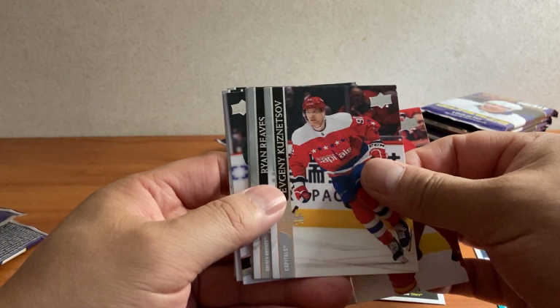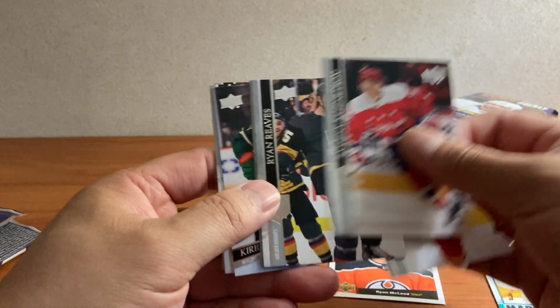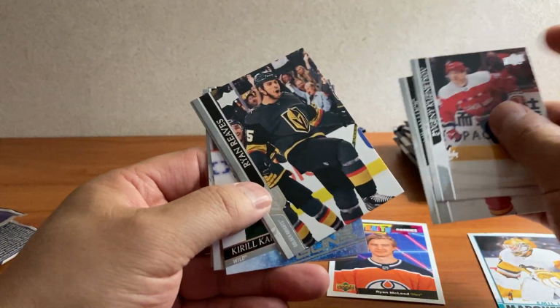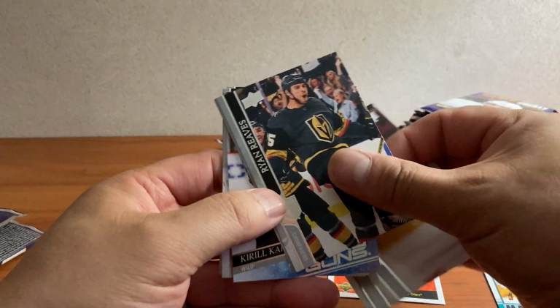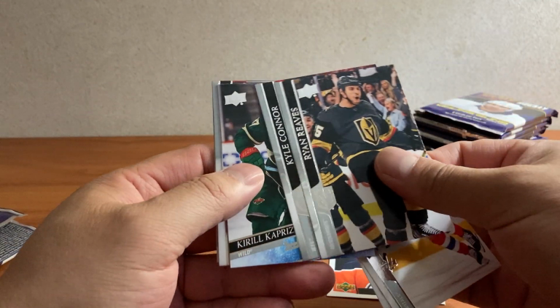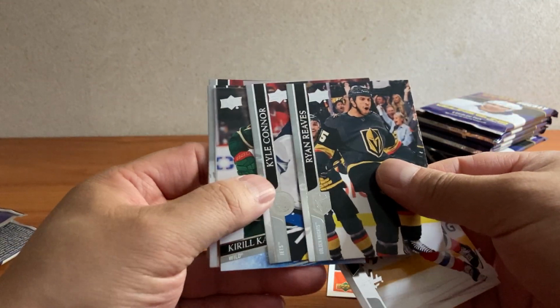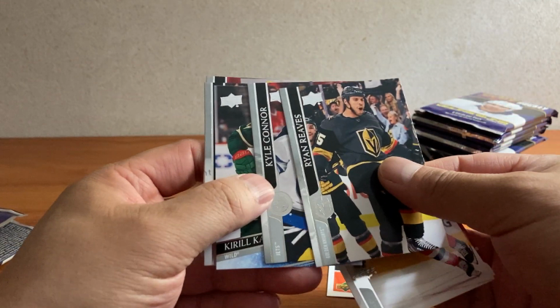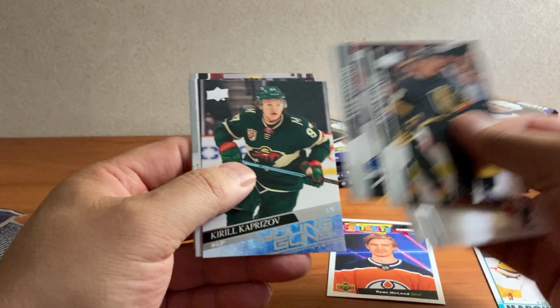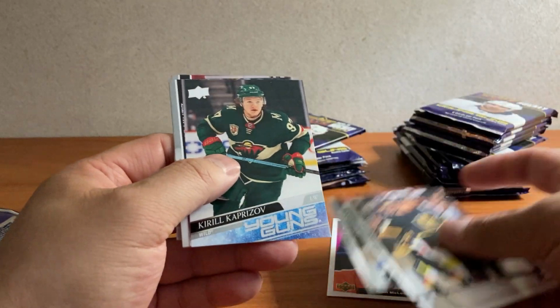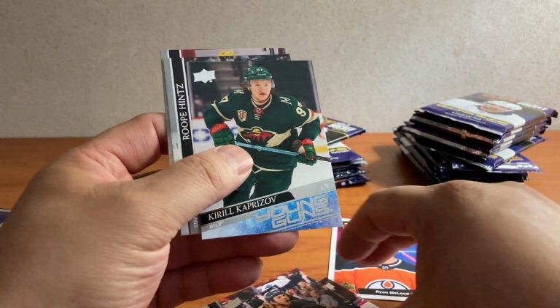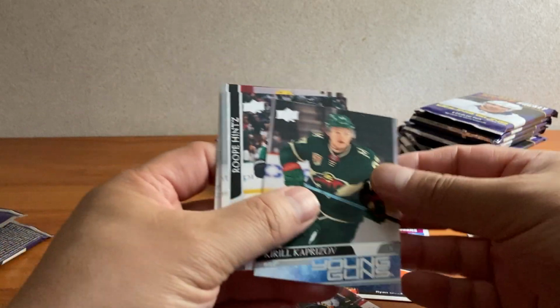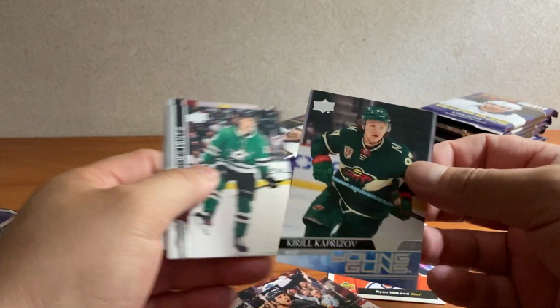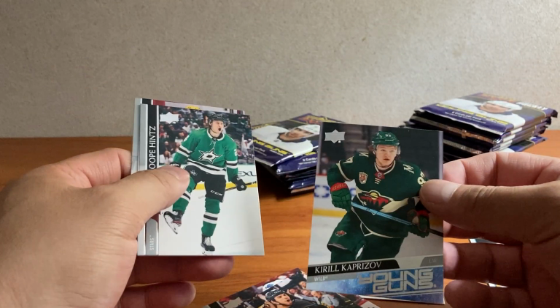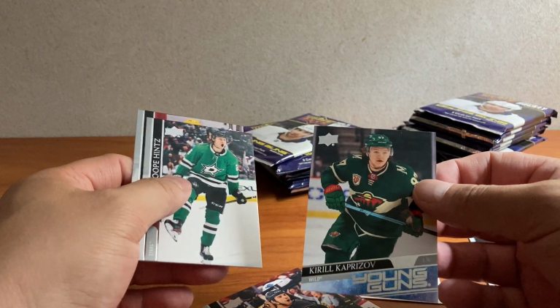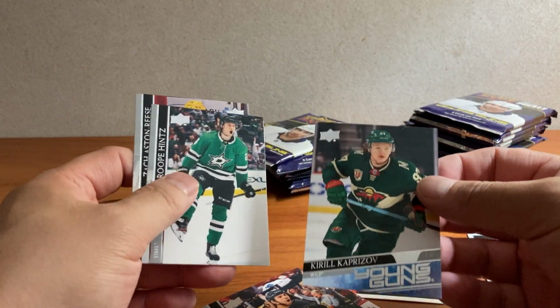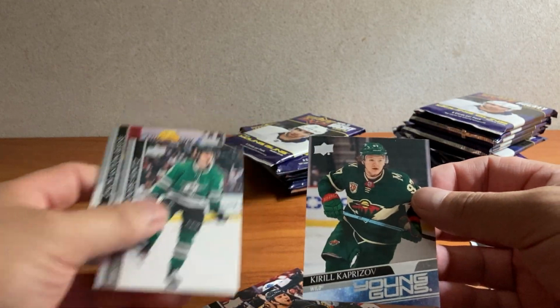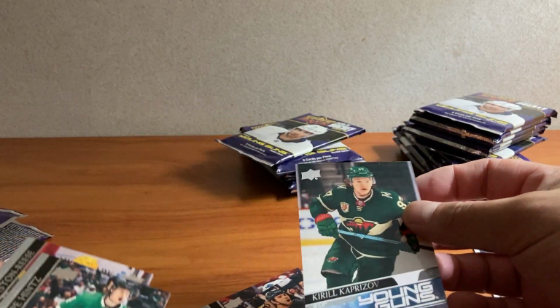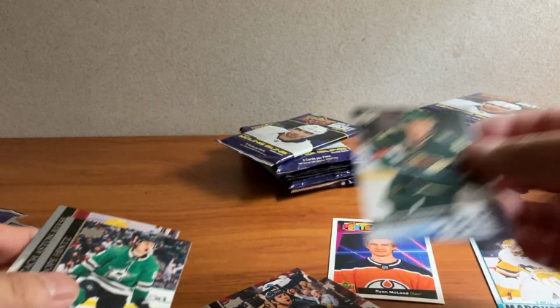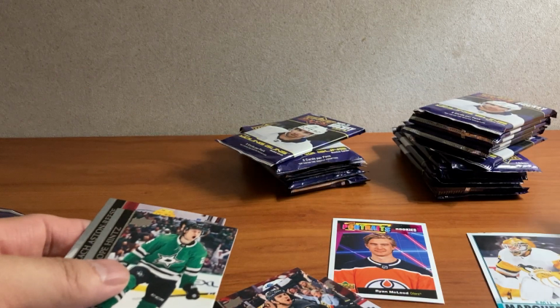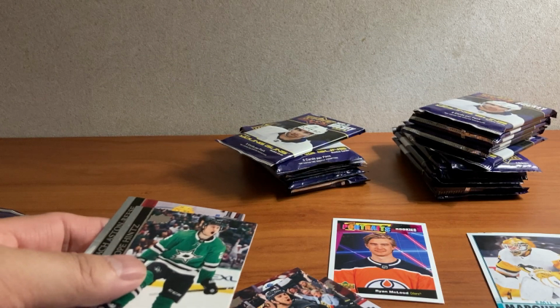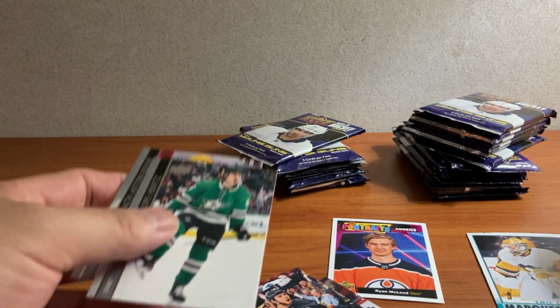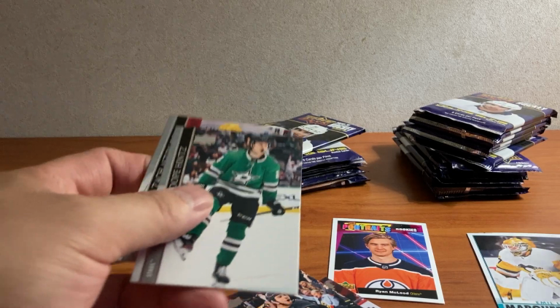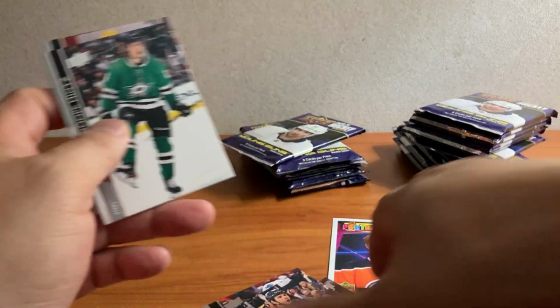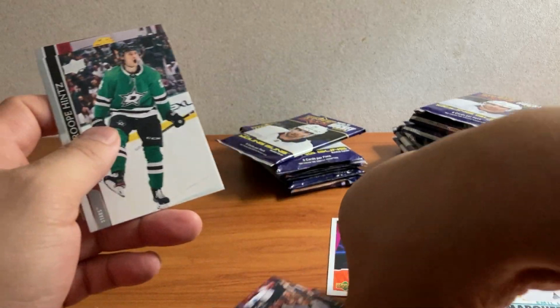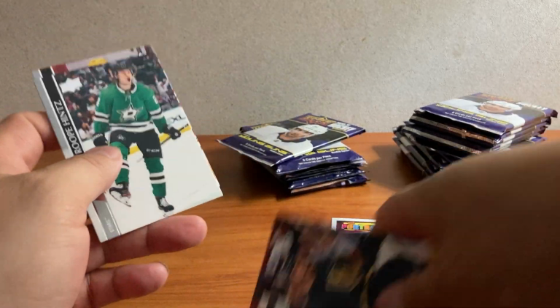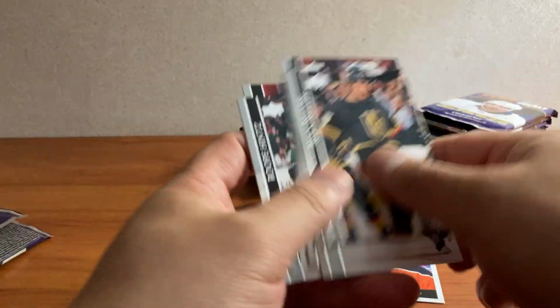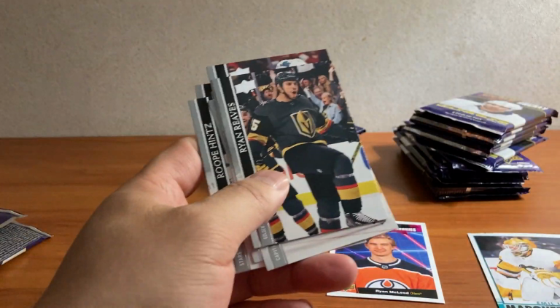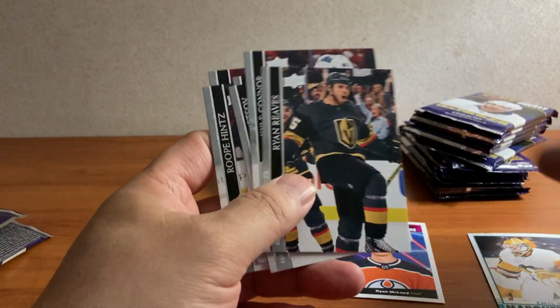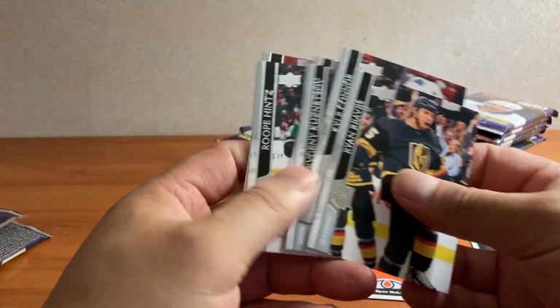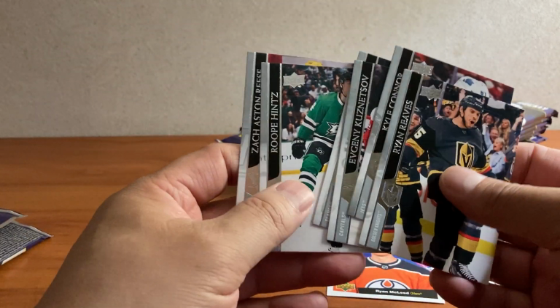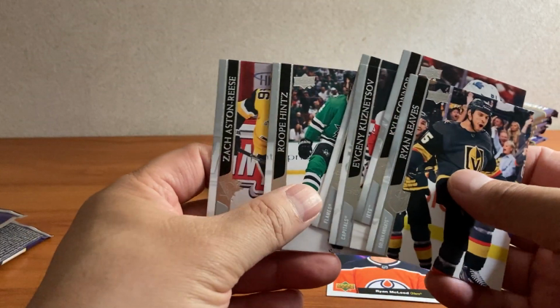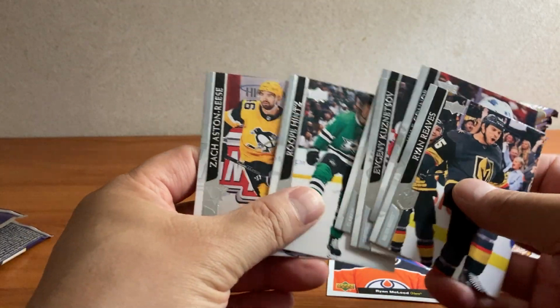Luchich, Kuznetsov. Oh wow, here we go. That's the one we're looking for. Kirill Kaprizov. I don't have a holder with me, but I'll just put him down. There you go. That makes the box worthwhile.